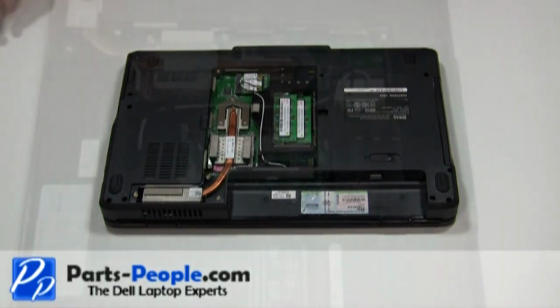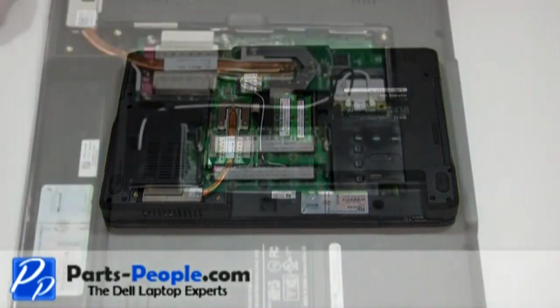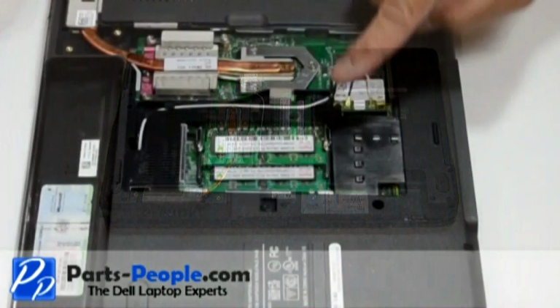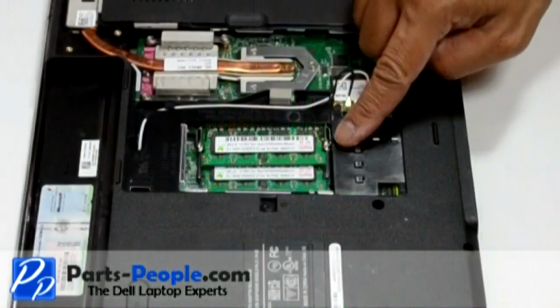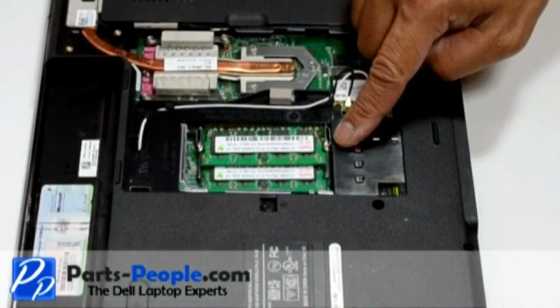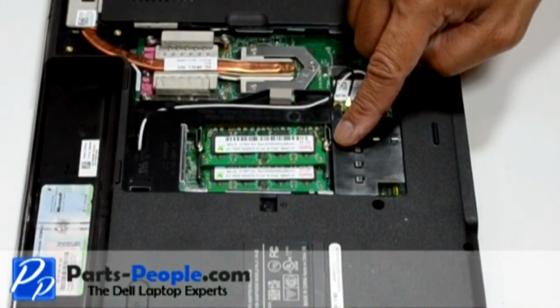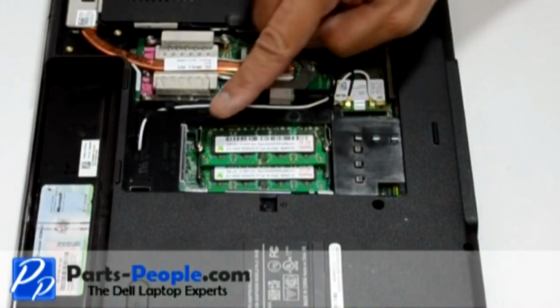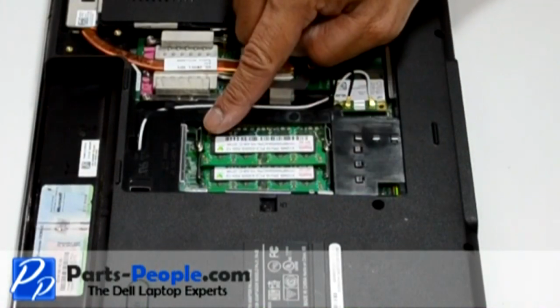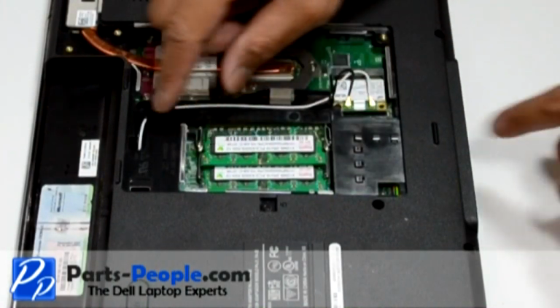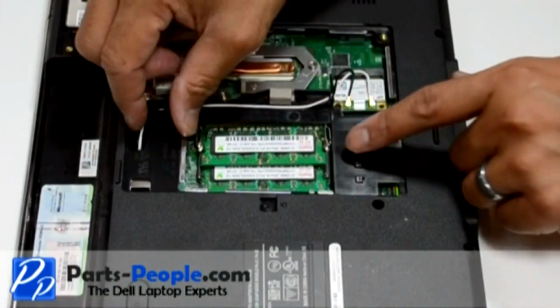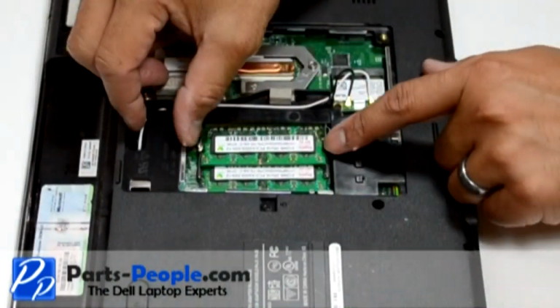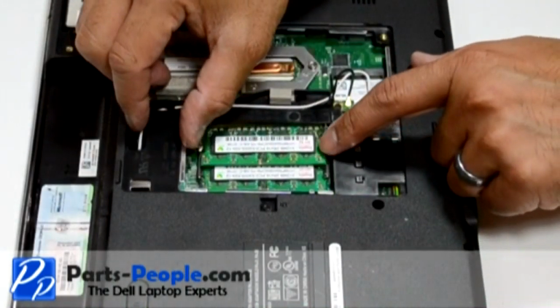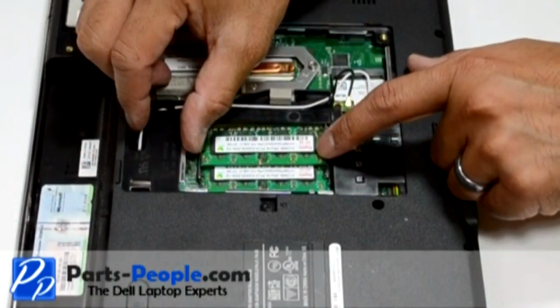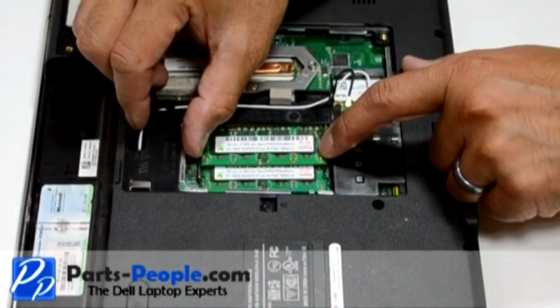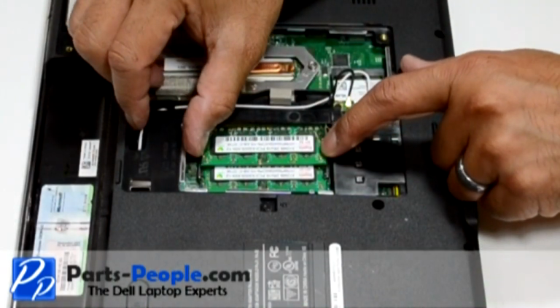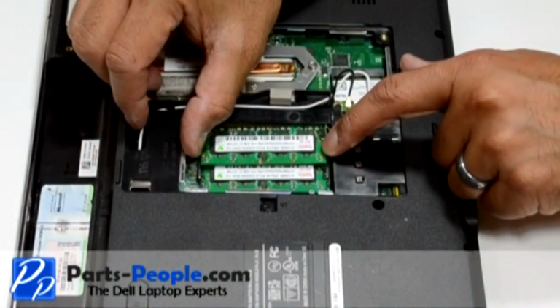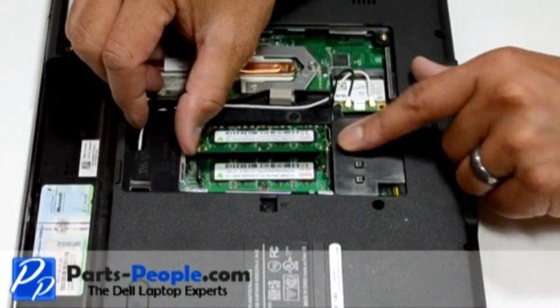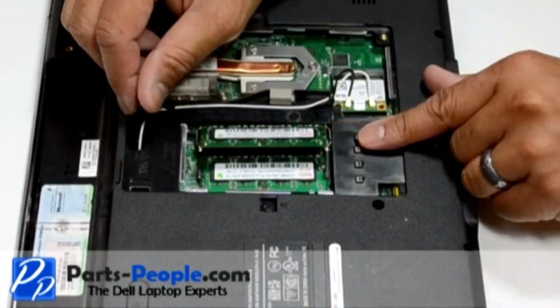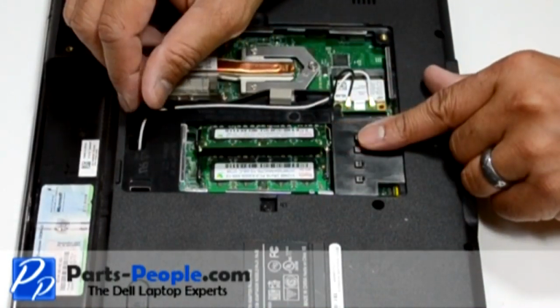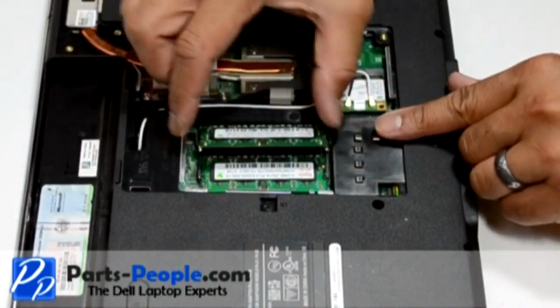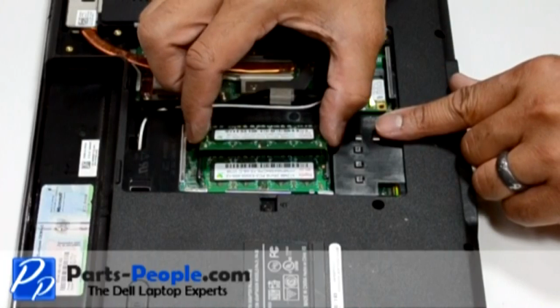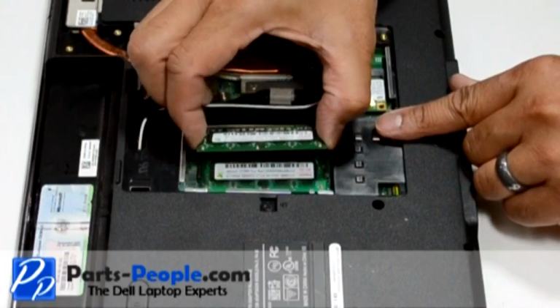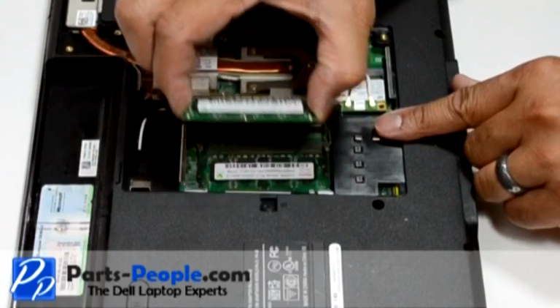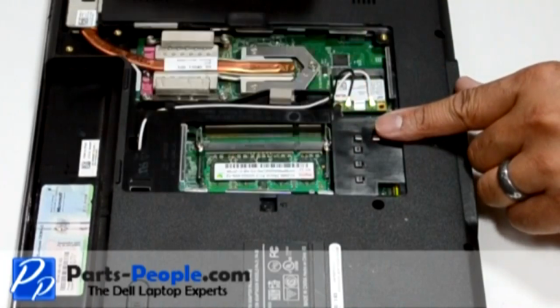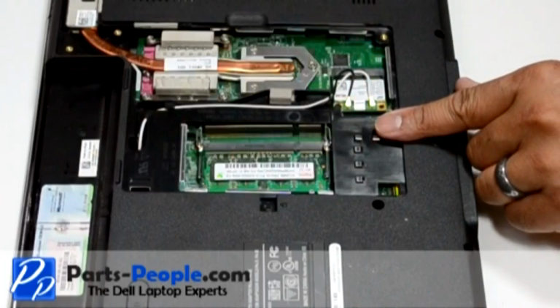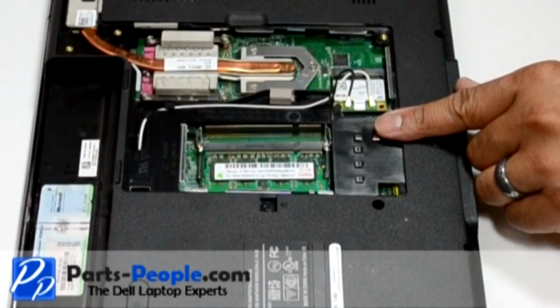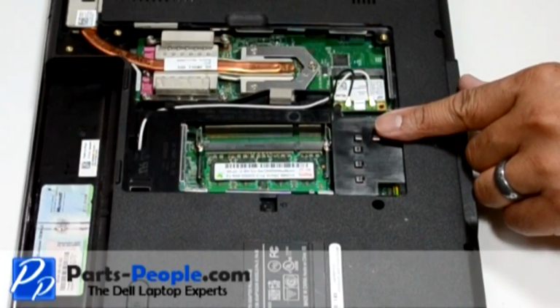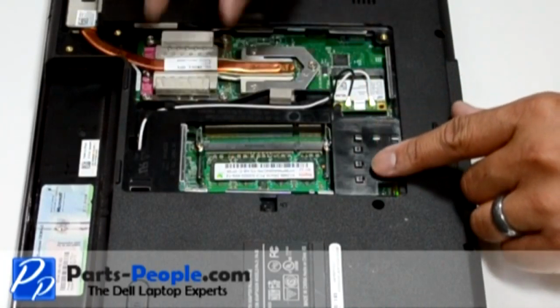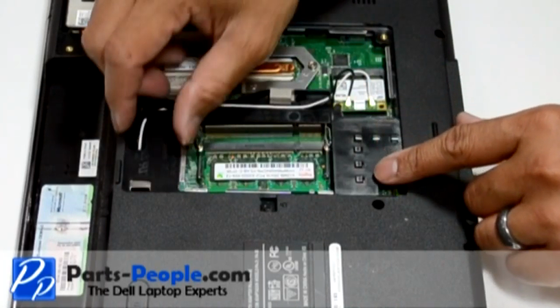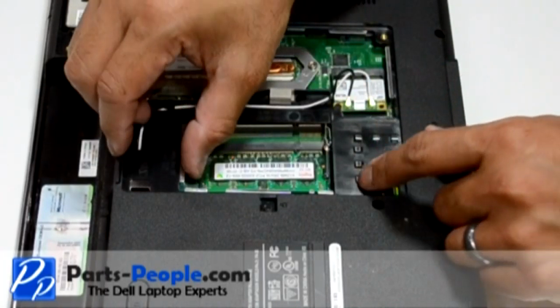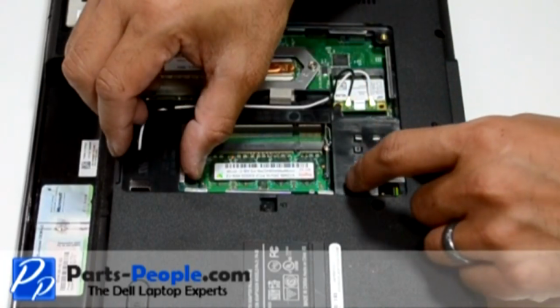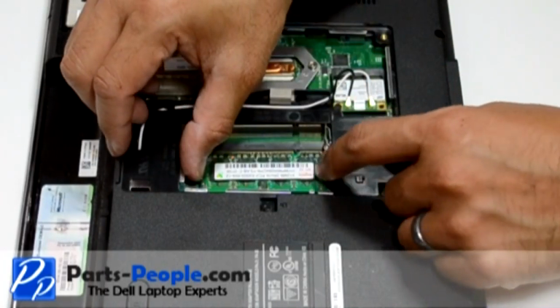With your fingers, separate the clips on each side of the memory stick until the memory lifts up. Gently pull the memory stick away from the memory slot.